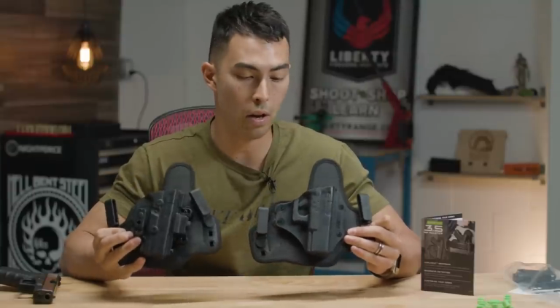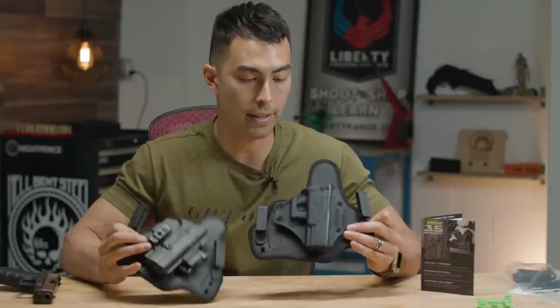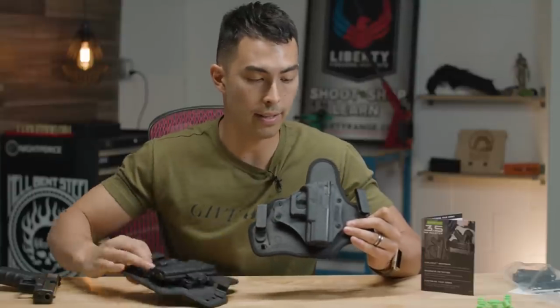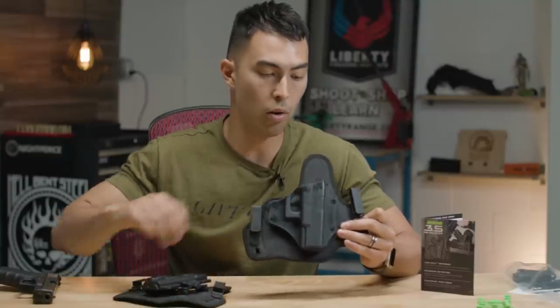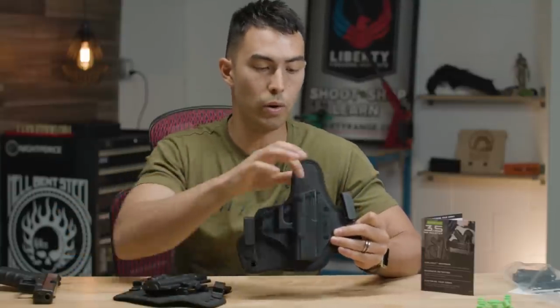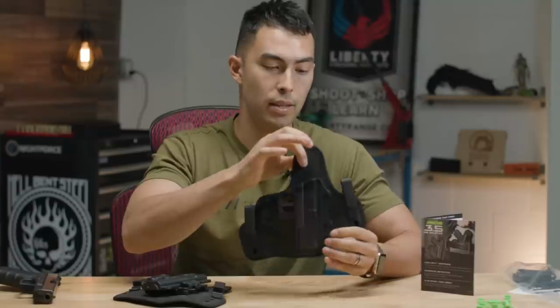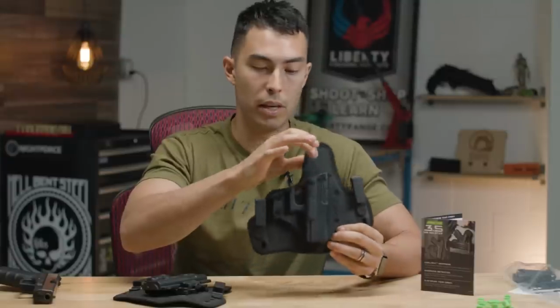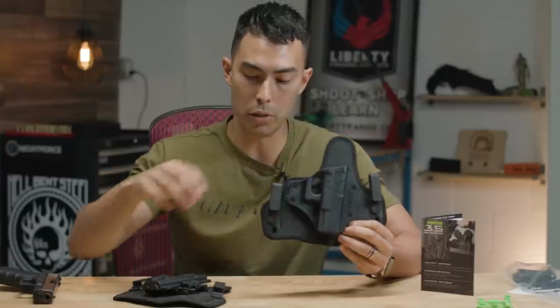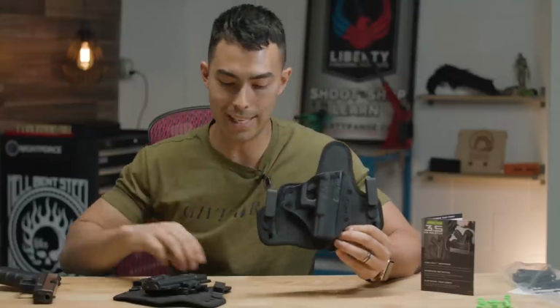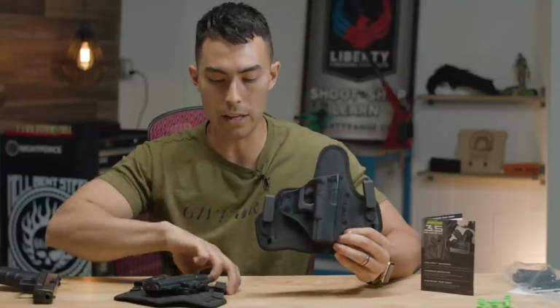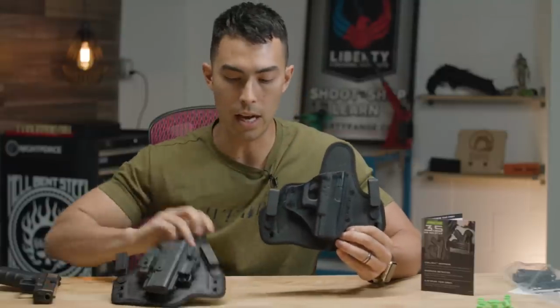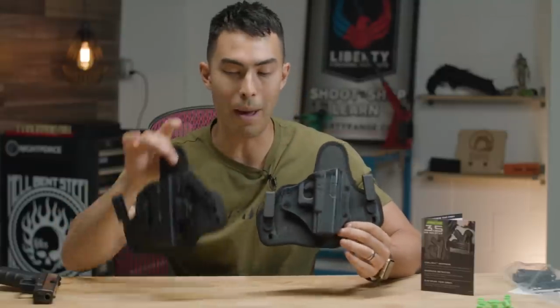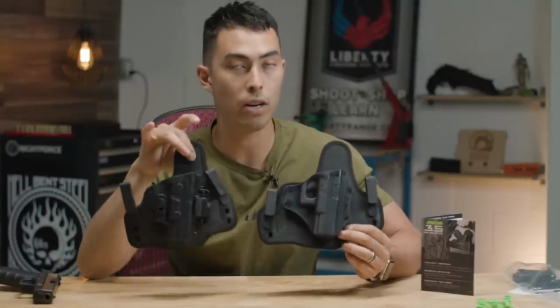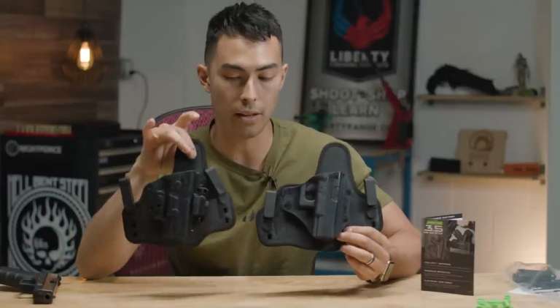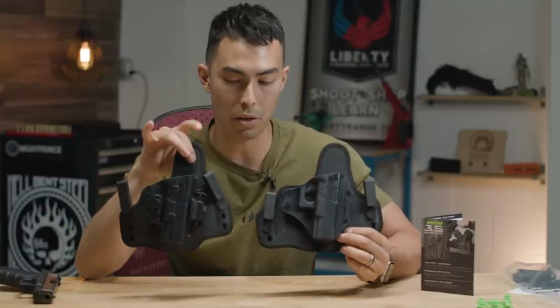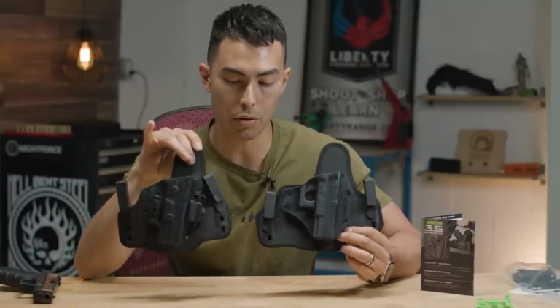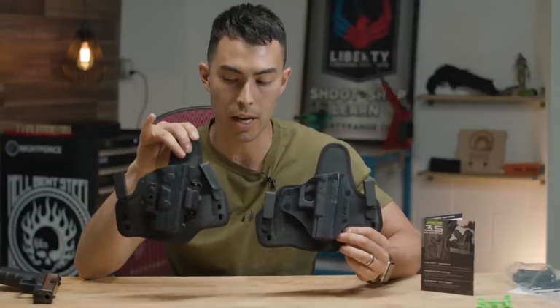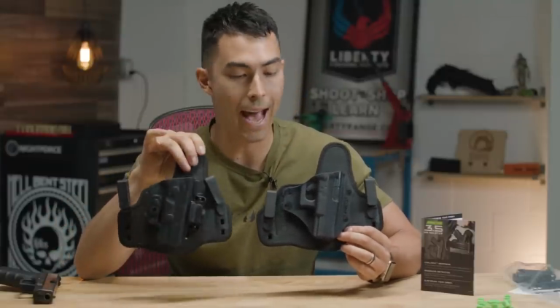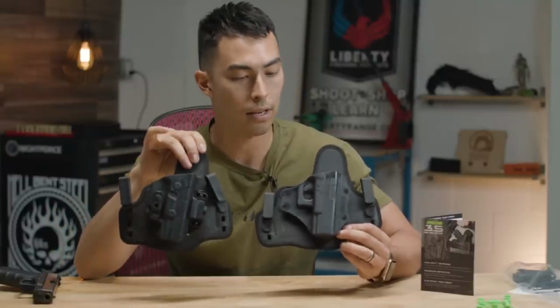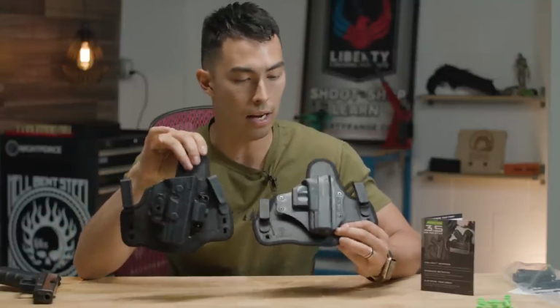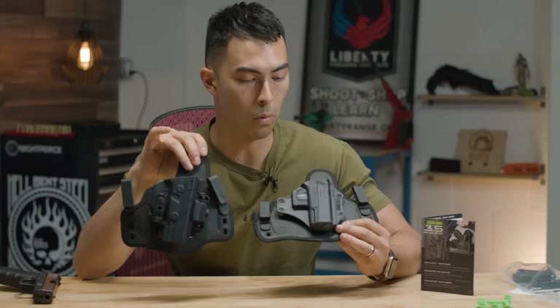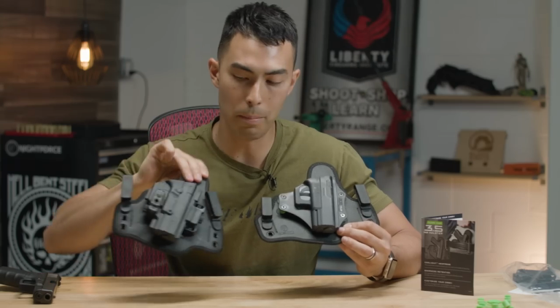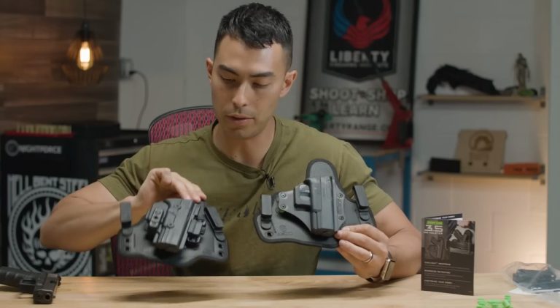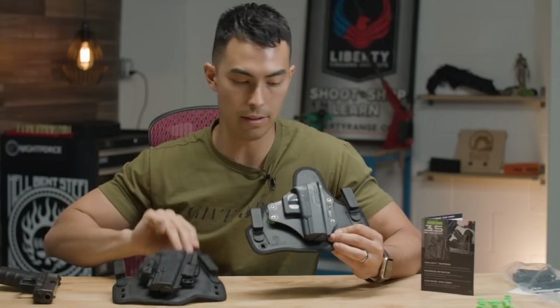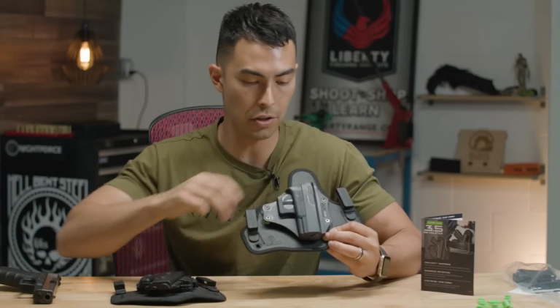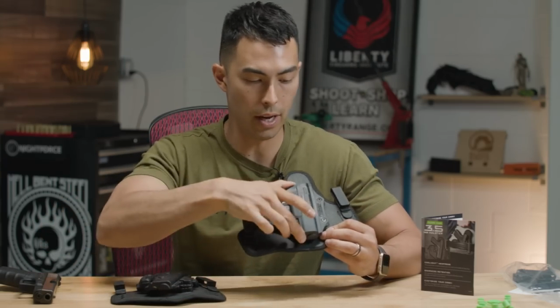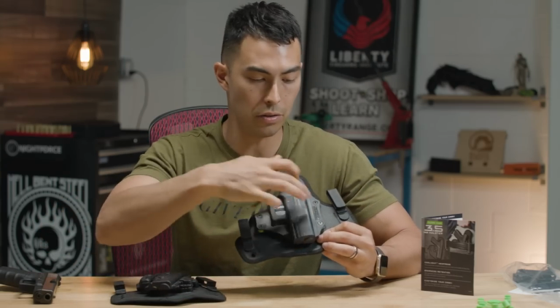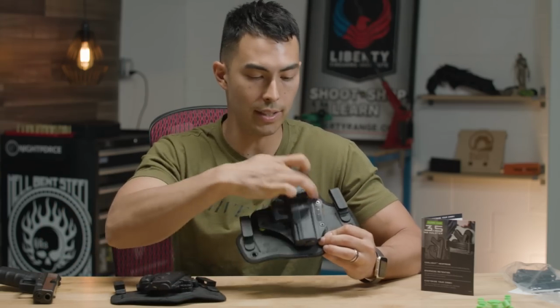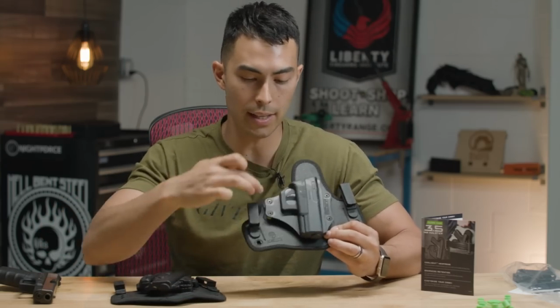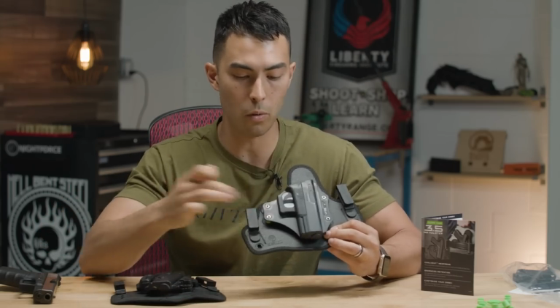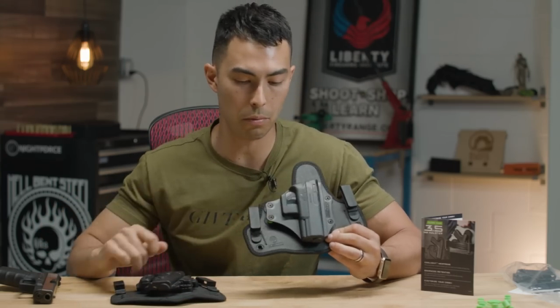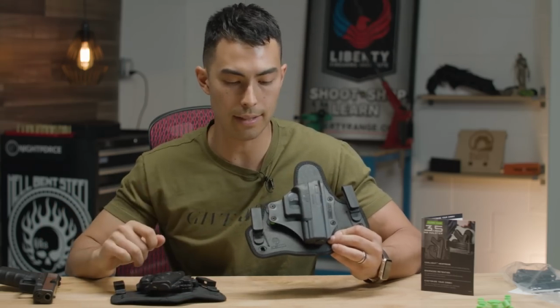So you can see off the bat there are a ton of similarities. One of the biggest things is they're now going with this similar neoprene-style backer that the Shapeshift holster has. The big difference is the shell right here — it is attached in four different places.